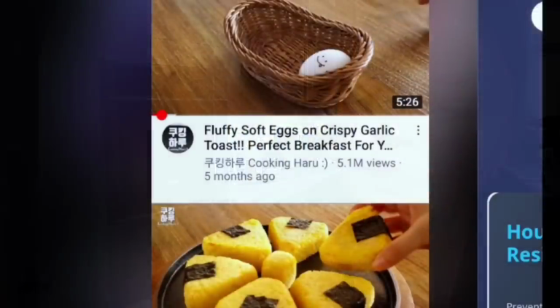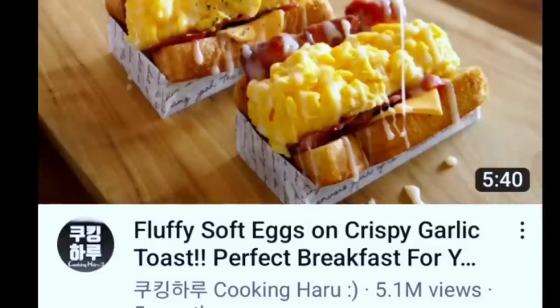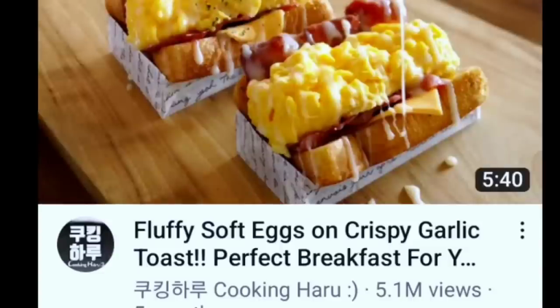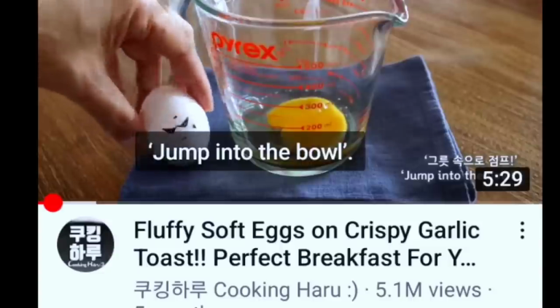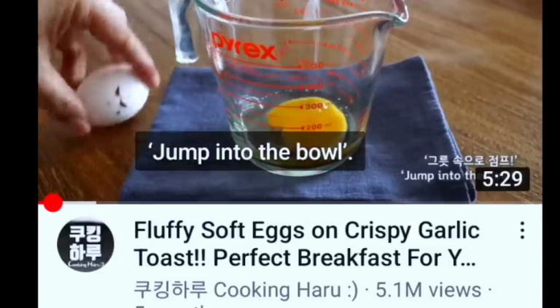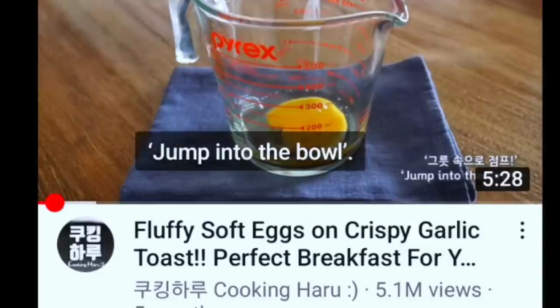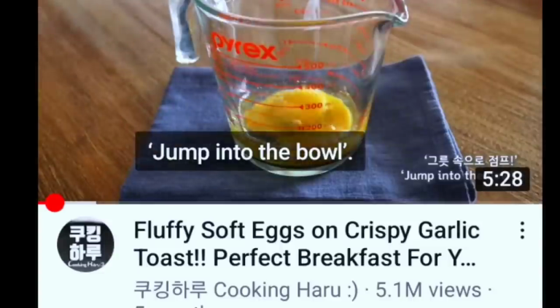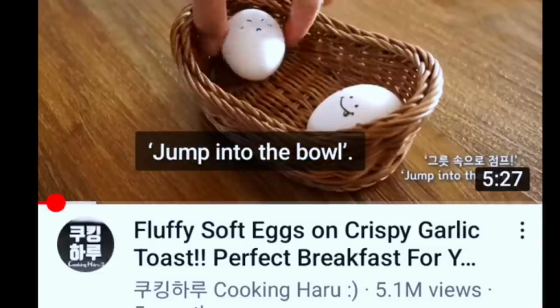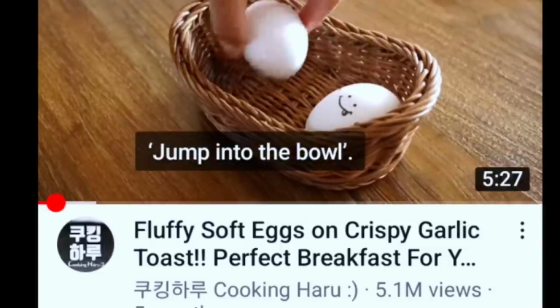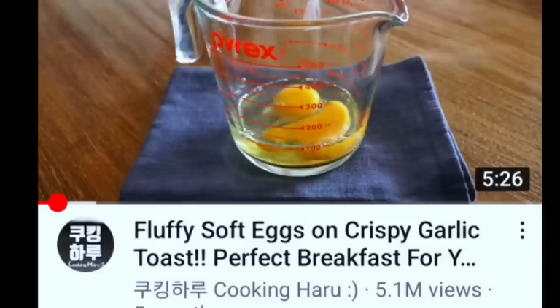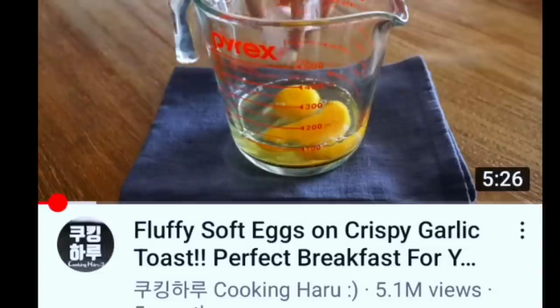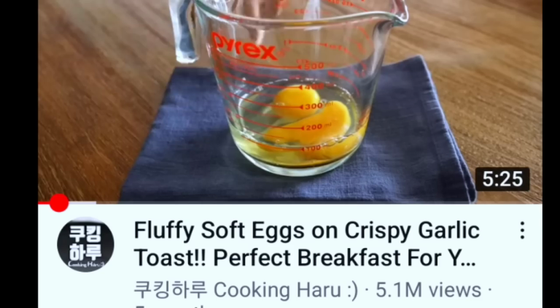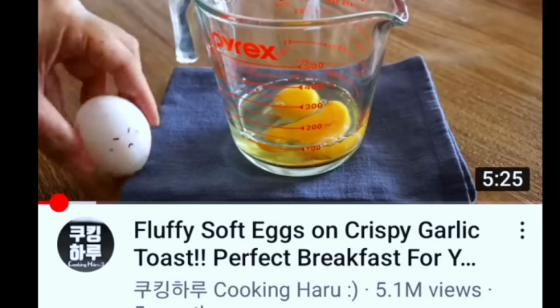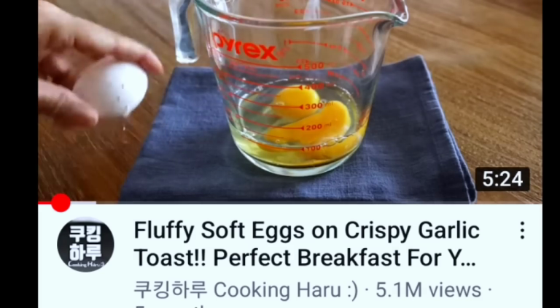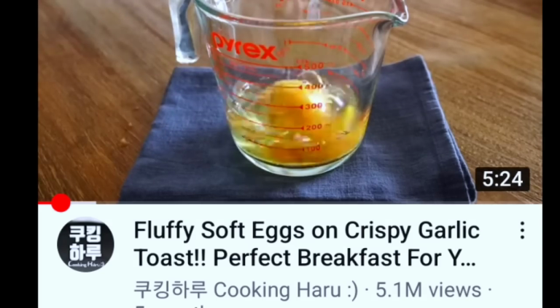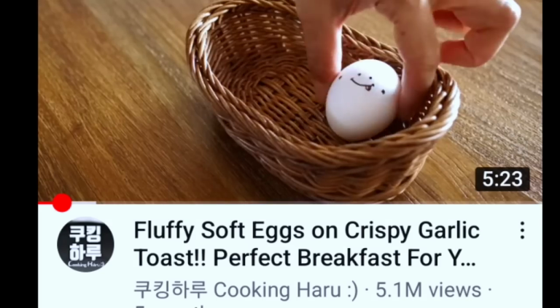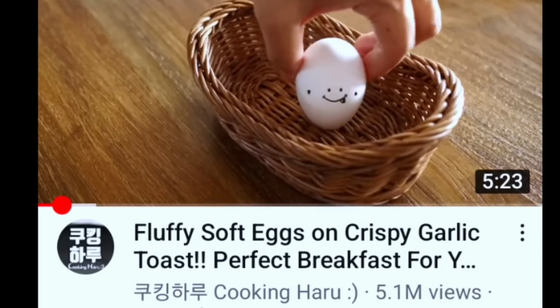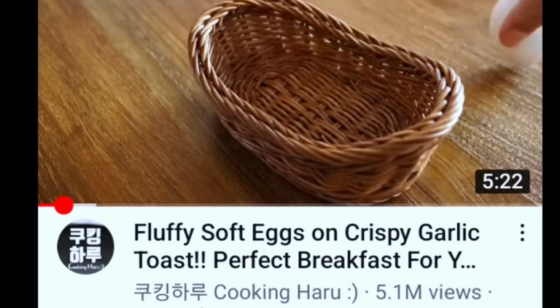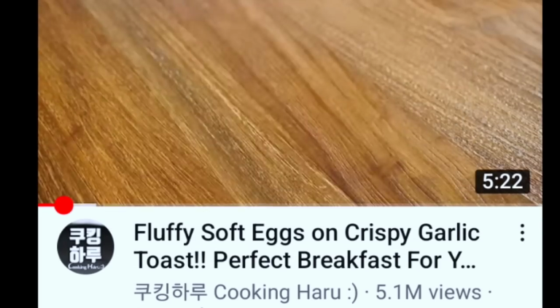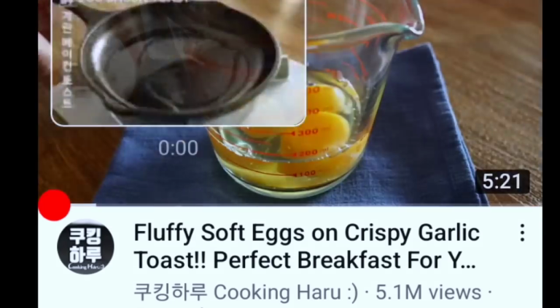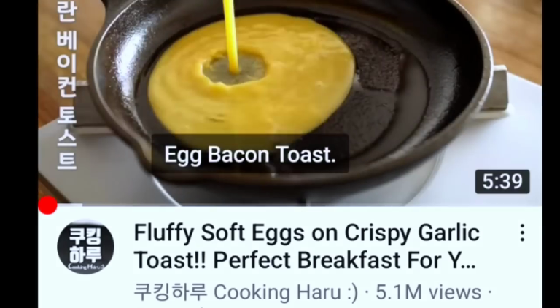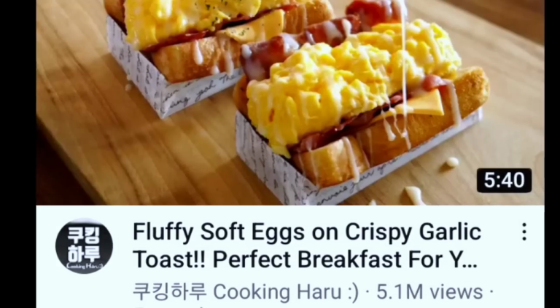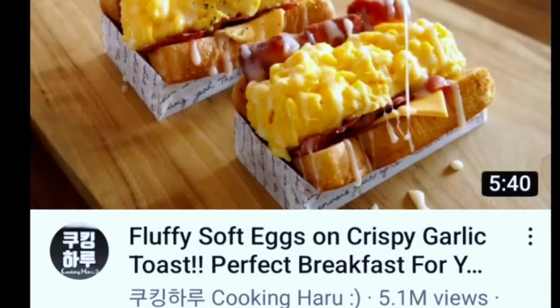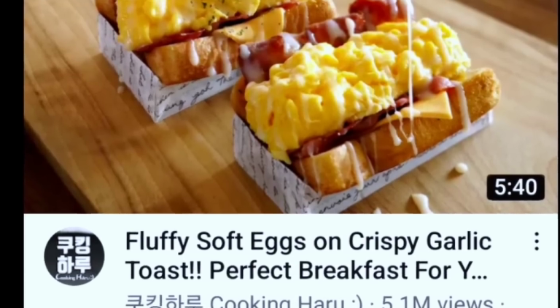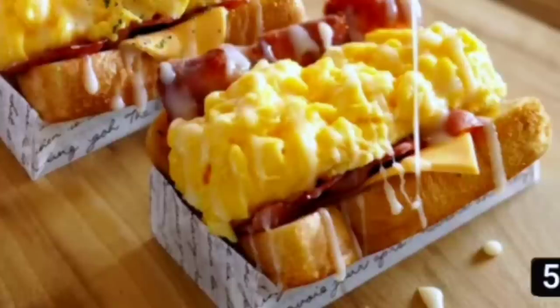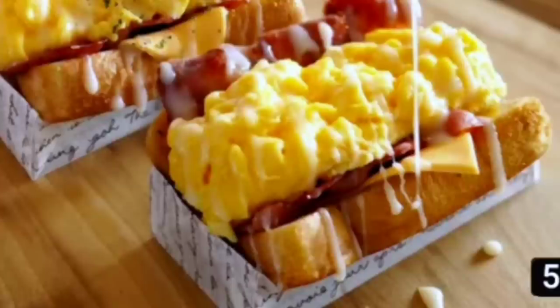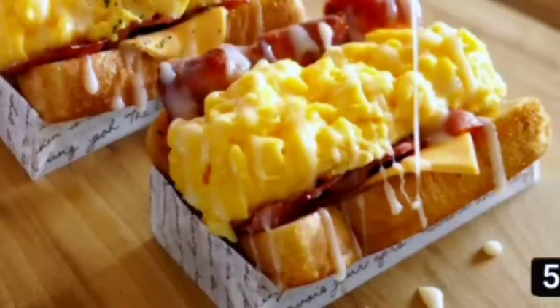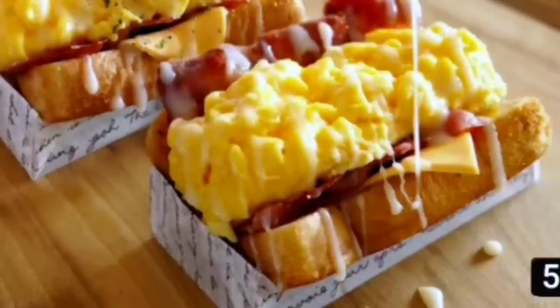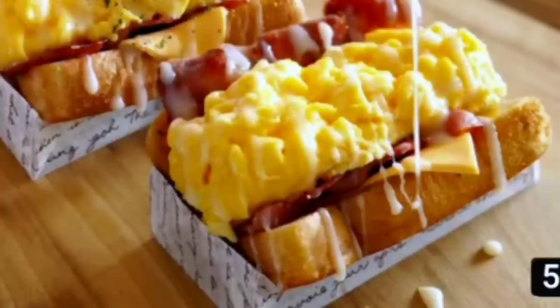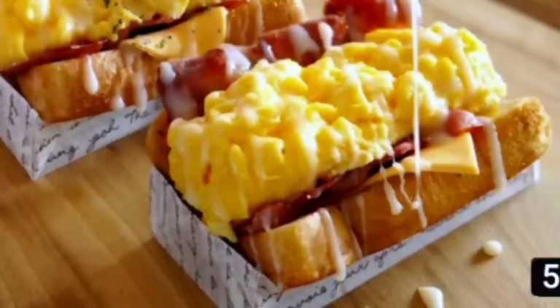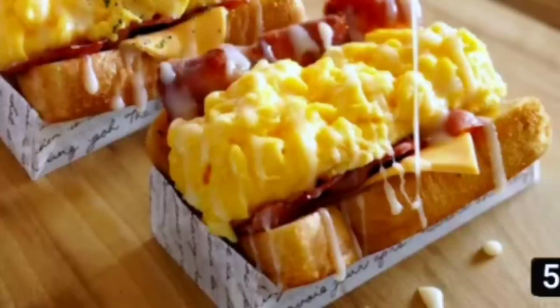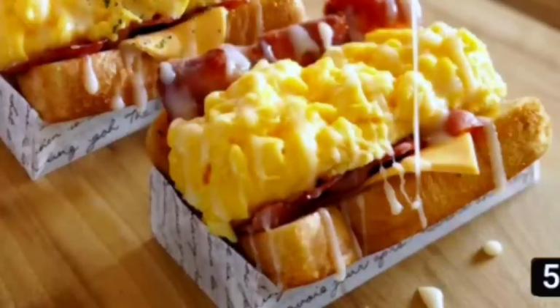Recently on my YouTube recommended page I saw this fluffy egg video from Cooking Haru. You got to check out this YouTube channel — a lot of good stuff going on over there. But this sandwich, this one right here, got my attention and I had to try it.